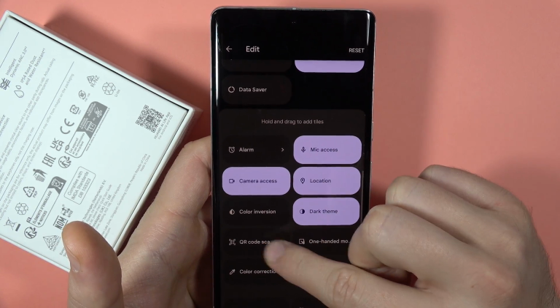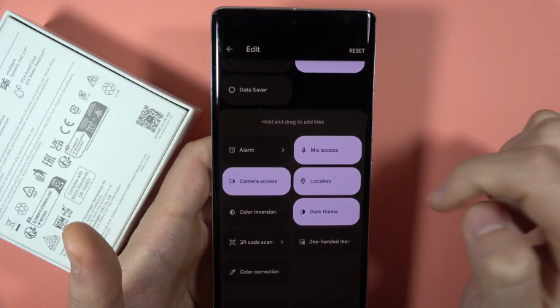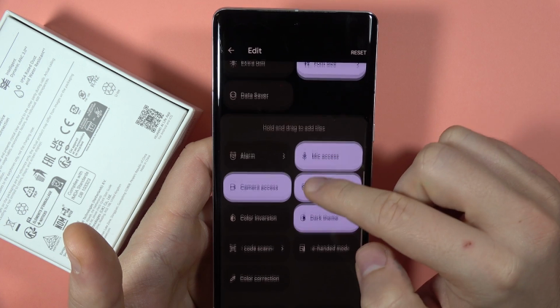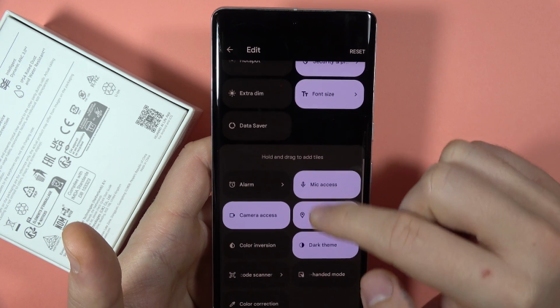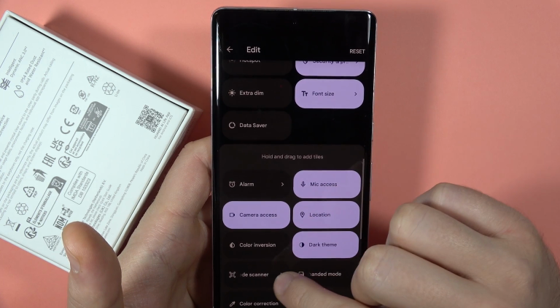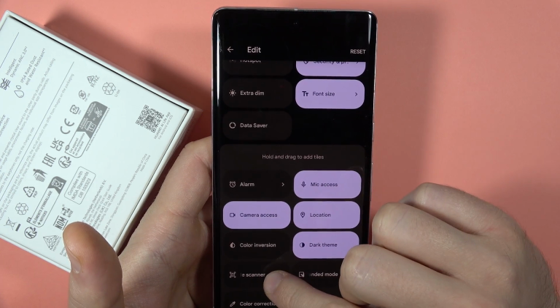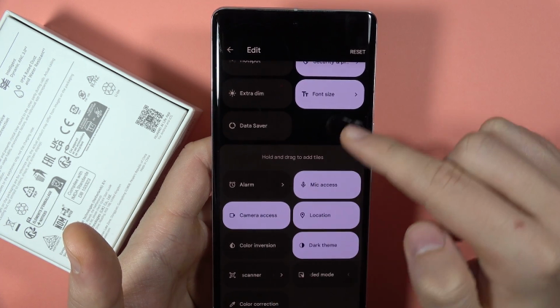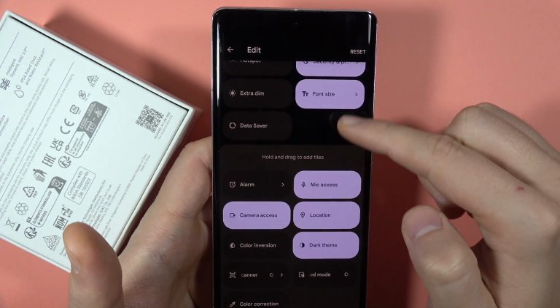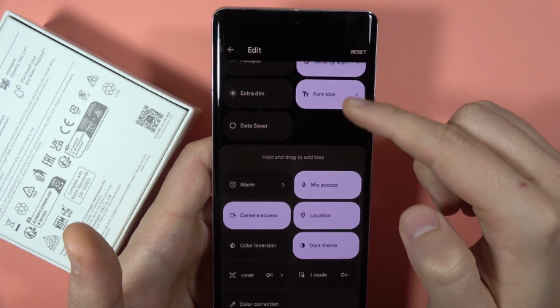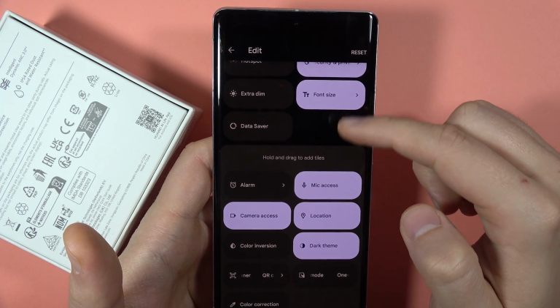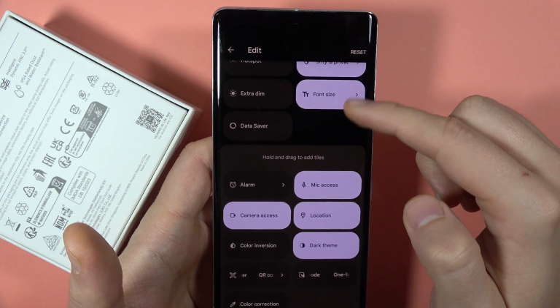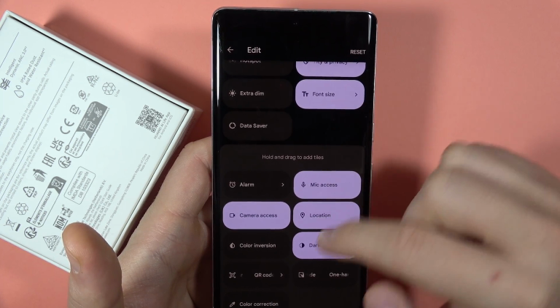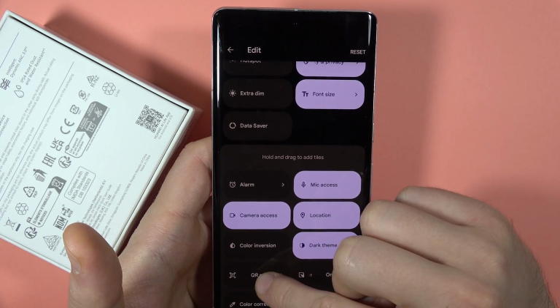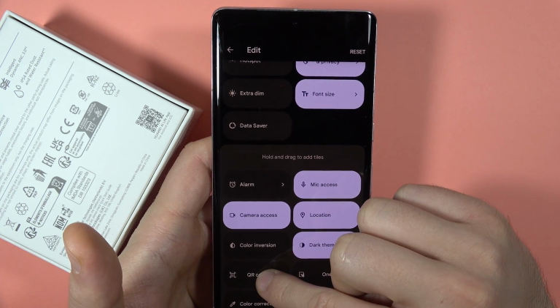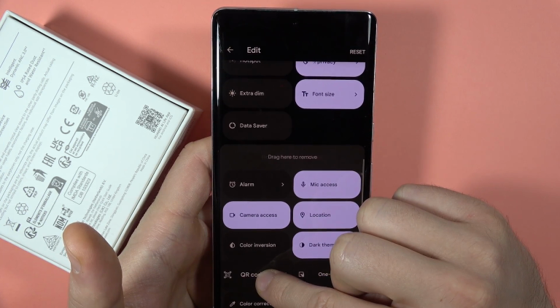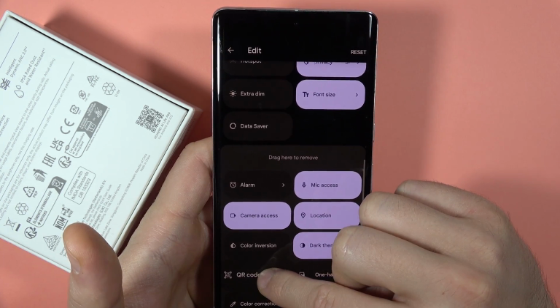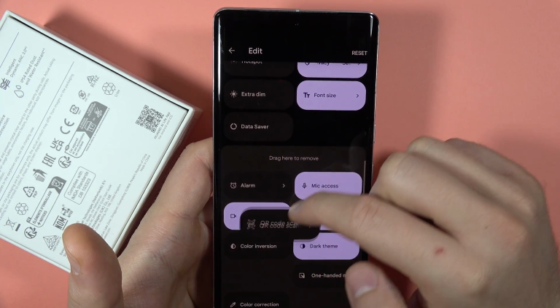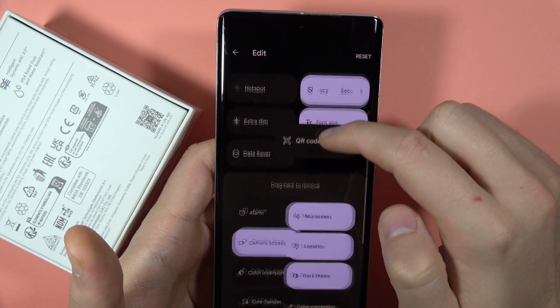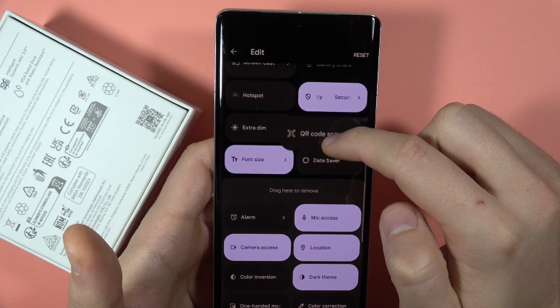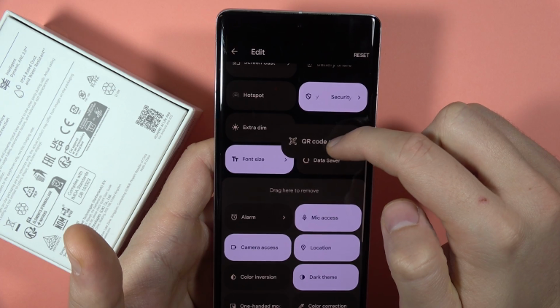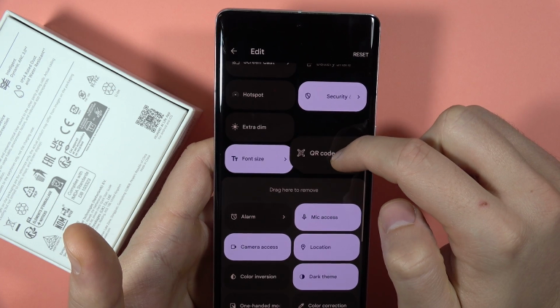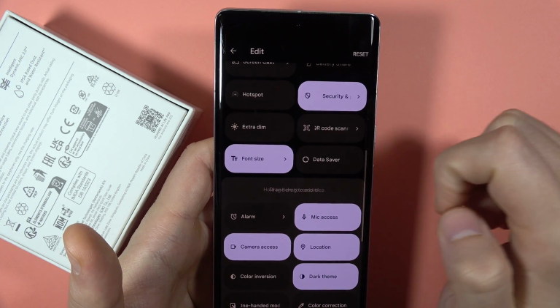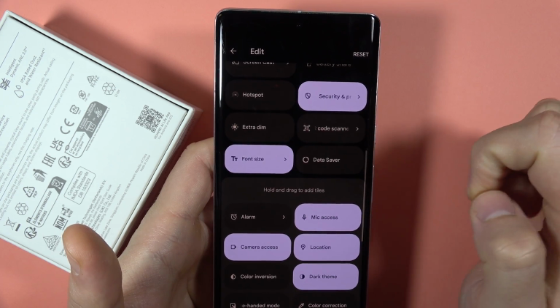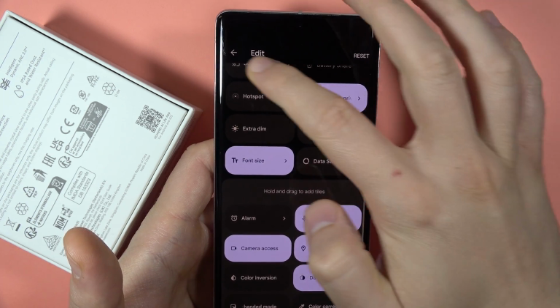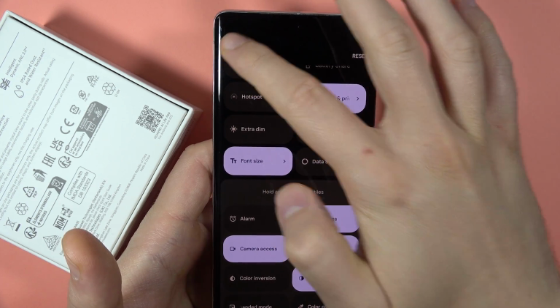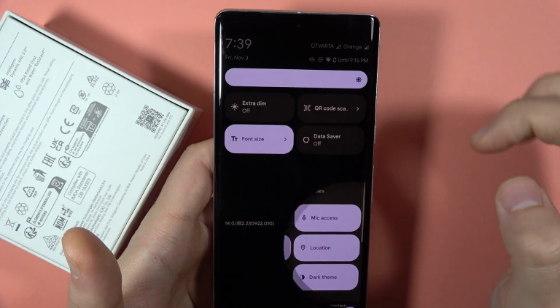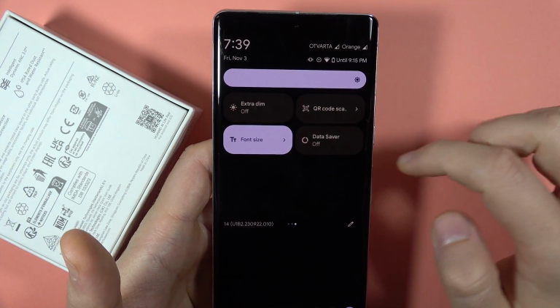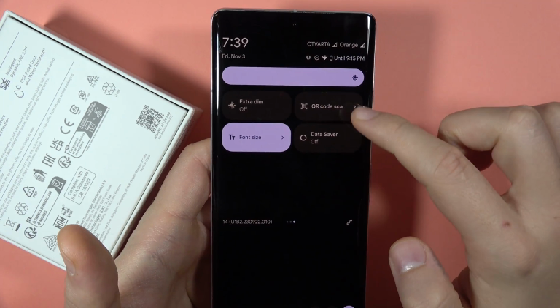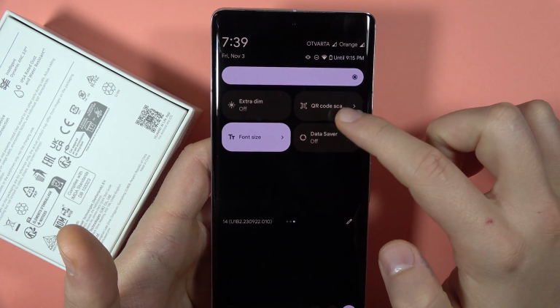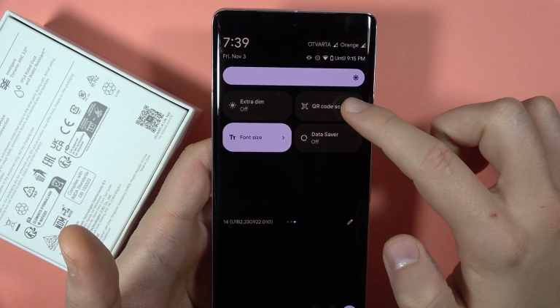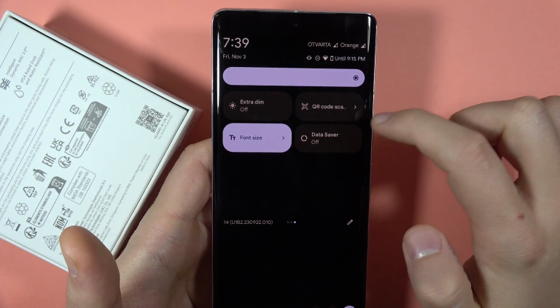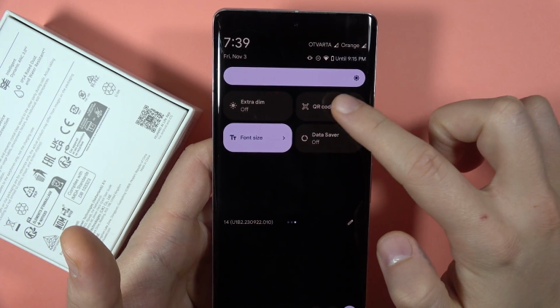There we are. To get it on the quick panel, we have to click and hold it, then drag and release. Right now go back and as you can see, we can find this icon.